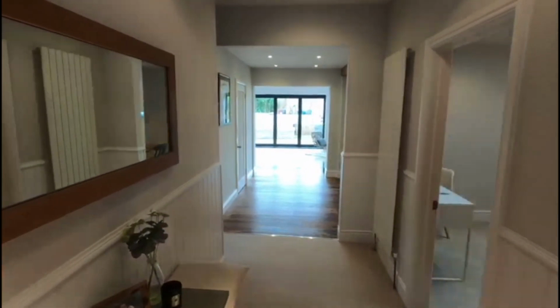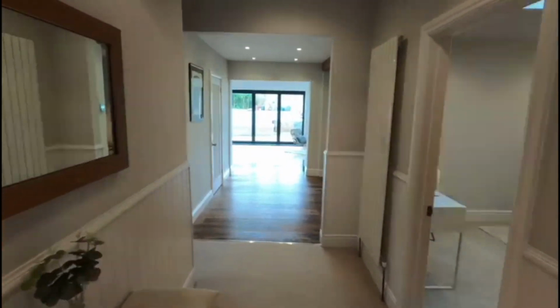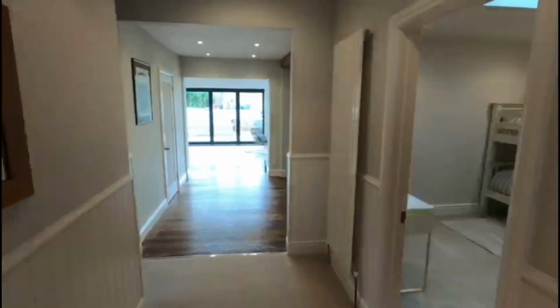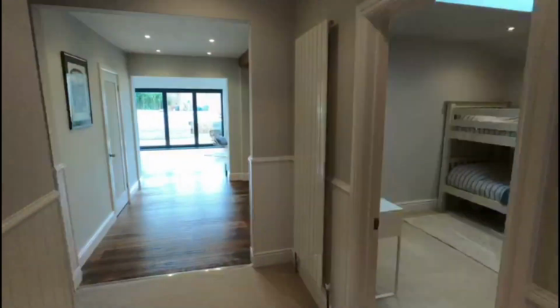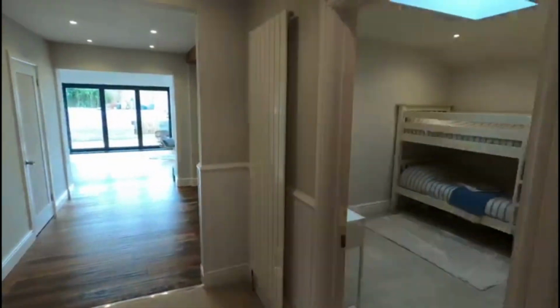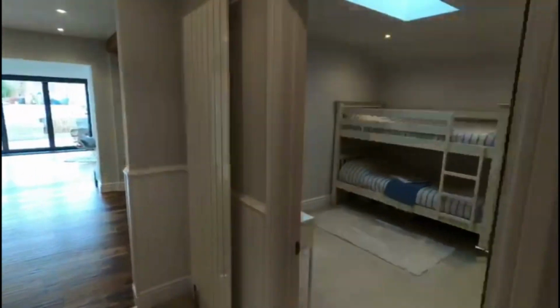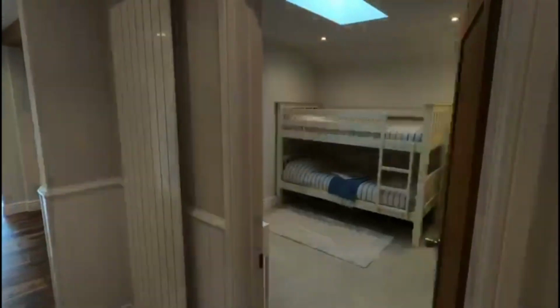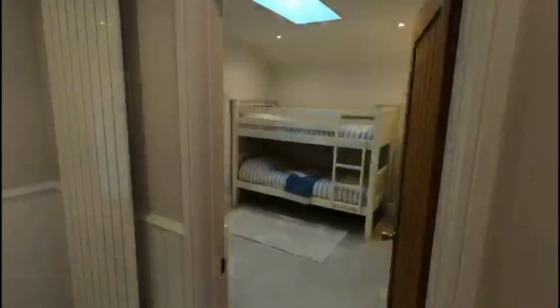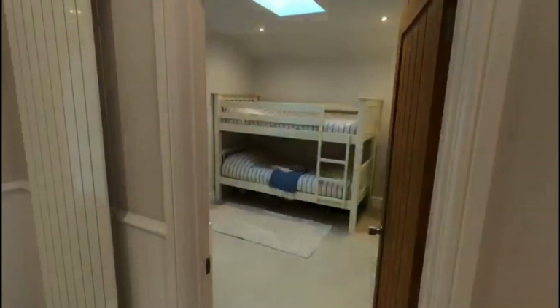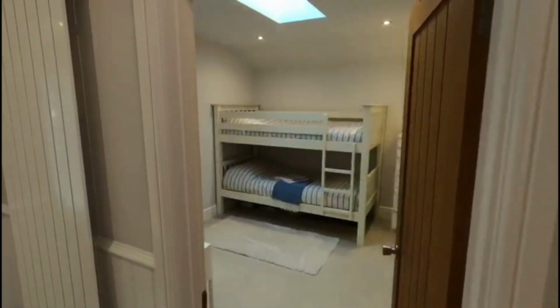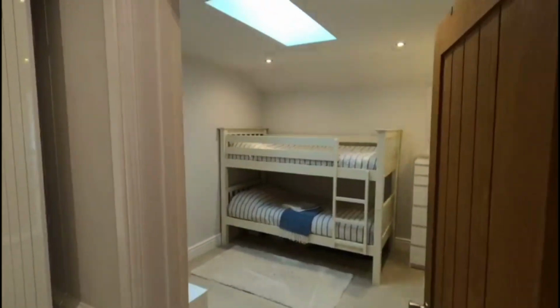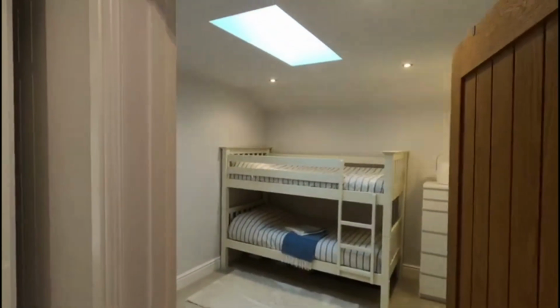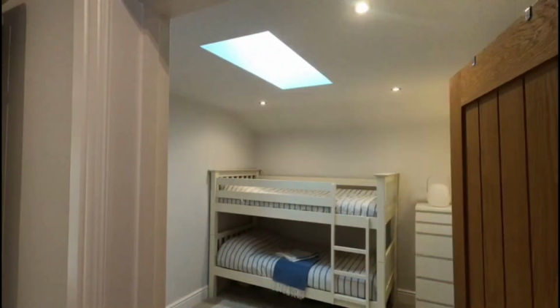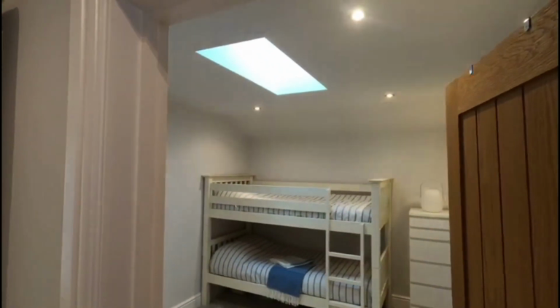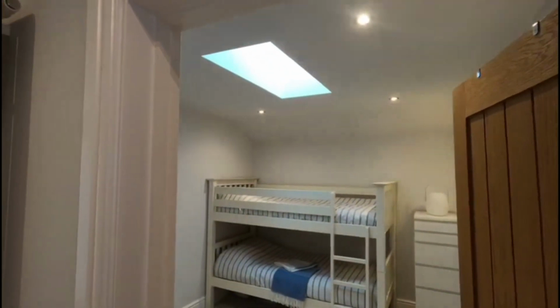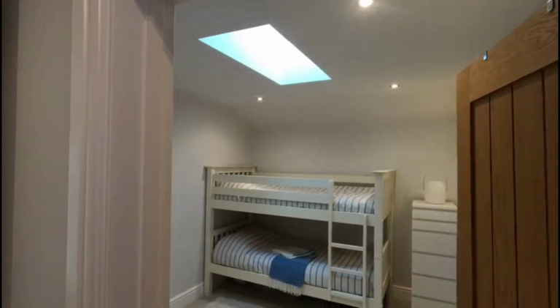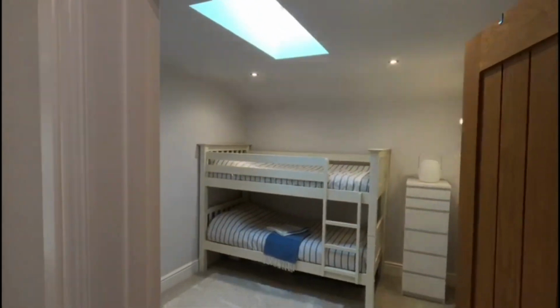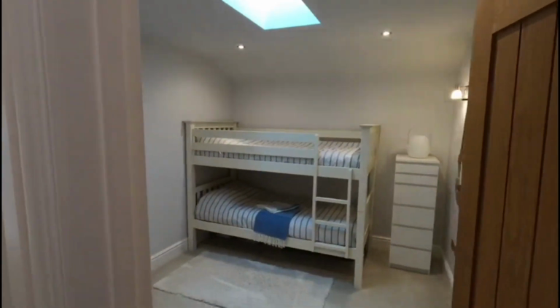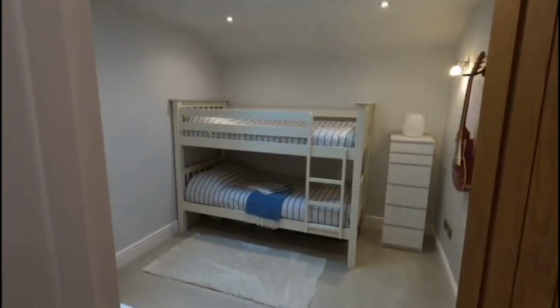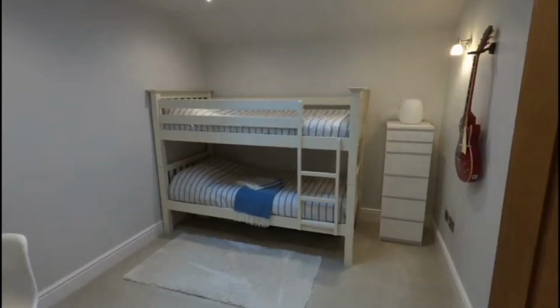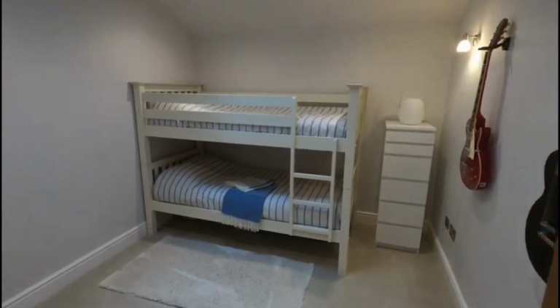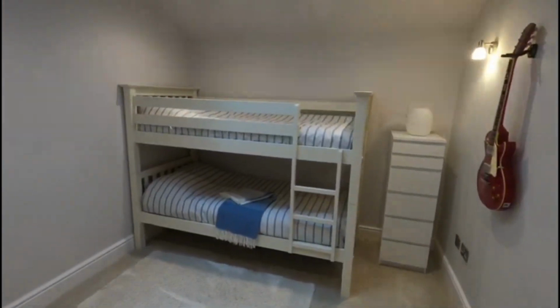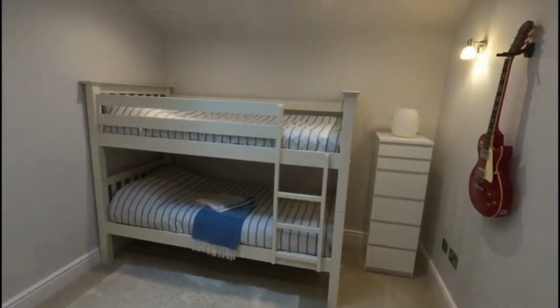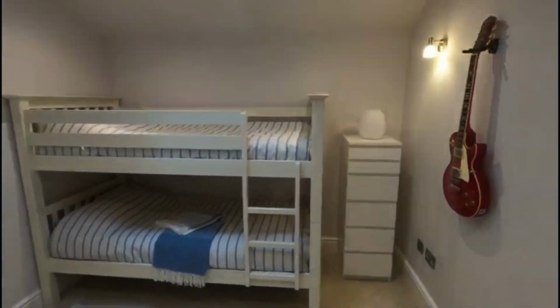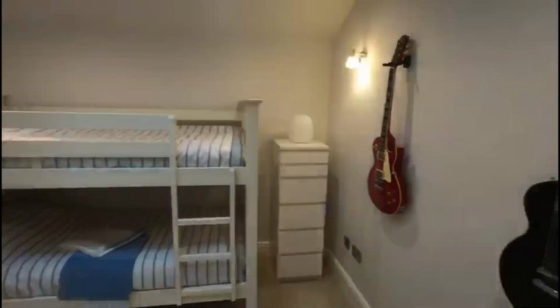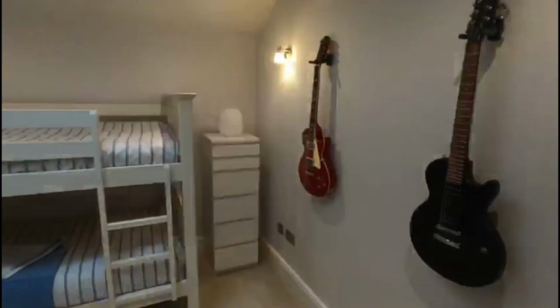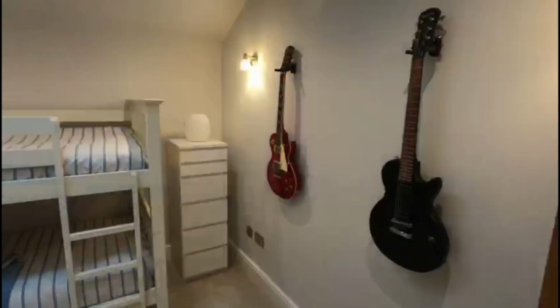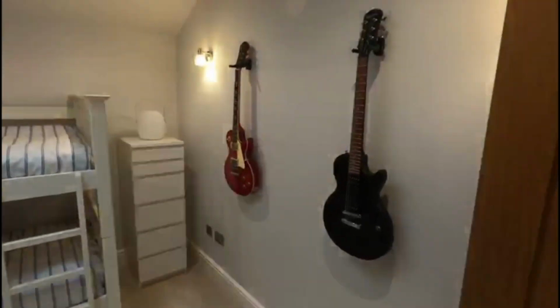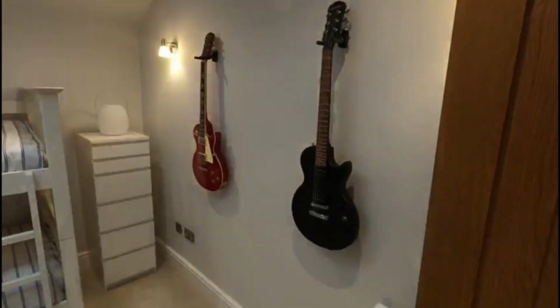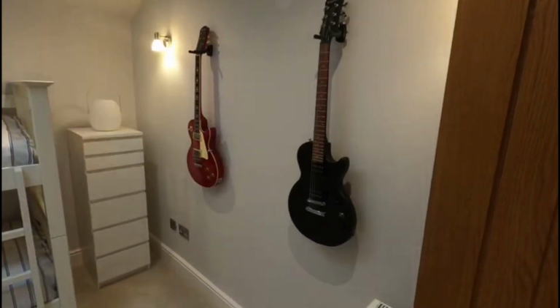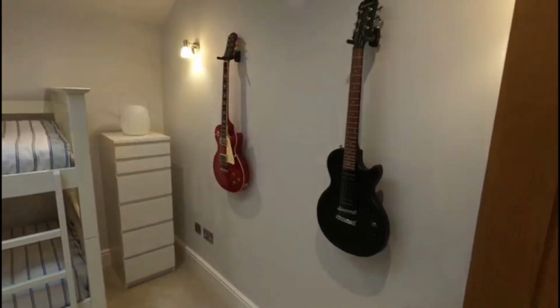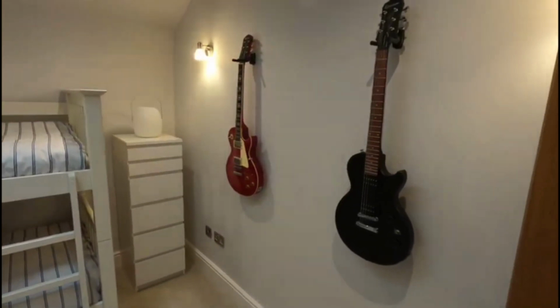Bedroom number three now — you'll see that Velux window there letting in all that lovely natural light. Again, a great sized room. Whether or not you'd like to use this as a home study or as a third bedroom is completely up to you — the option is there.